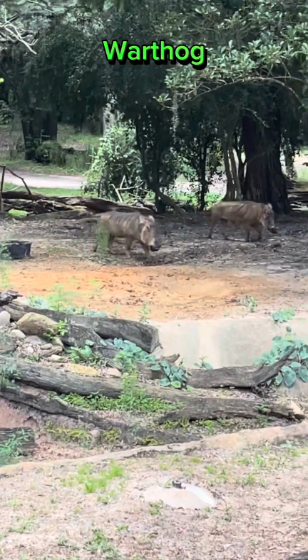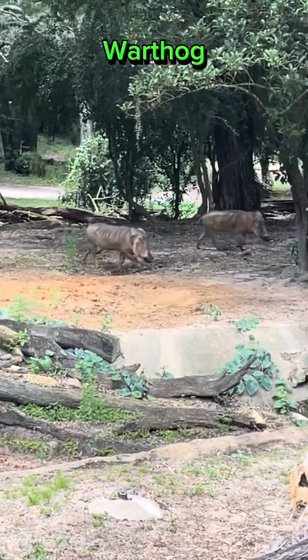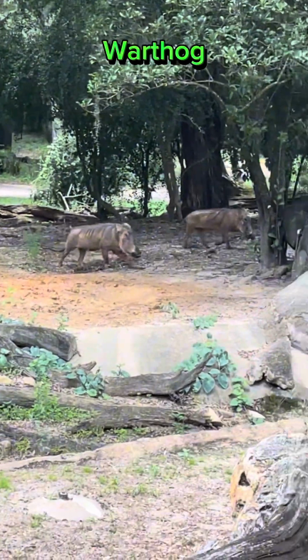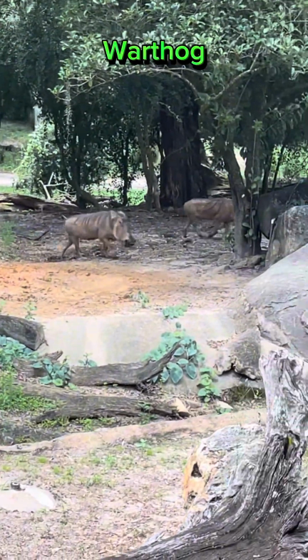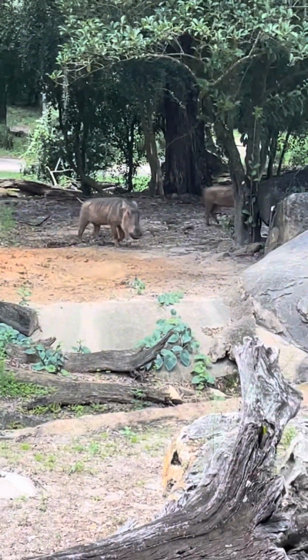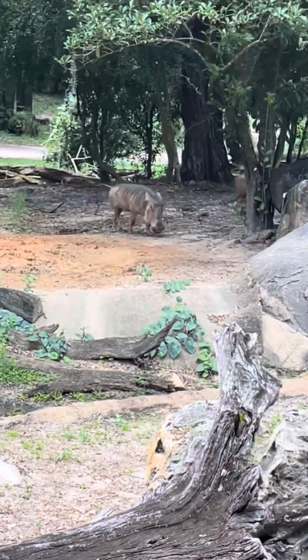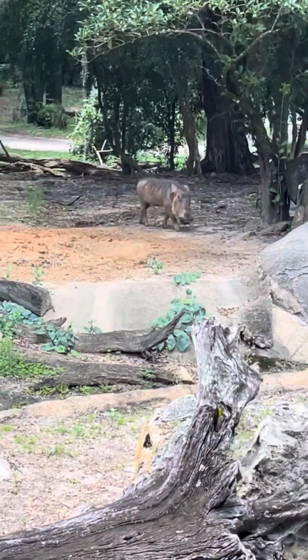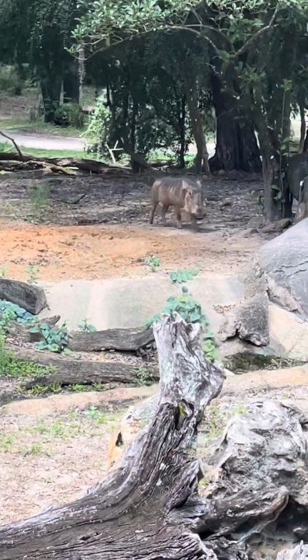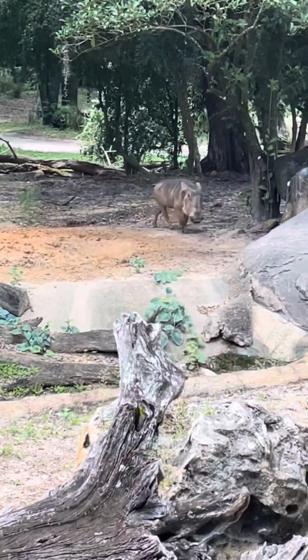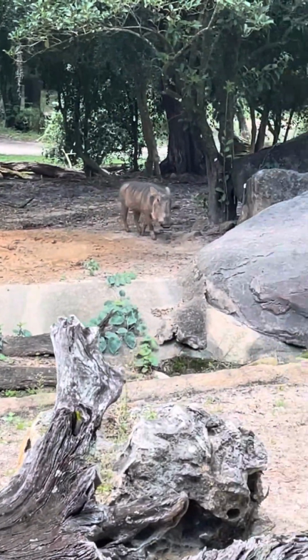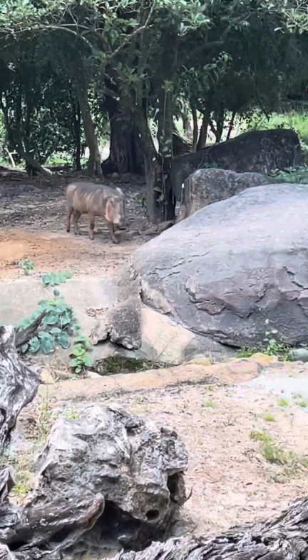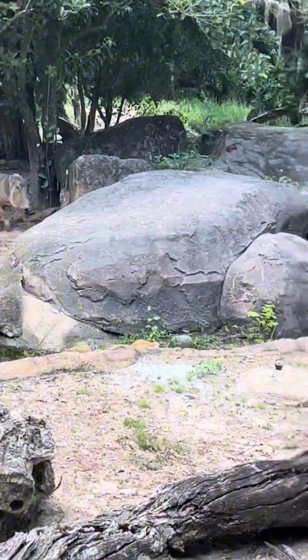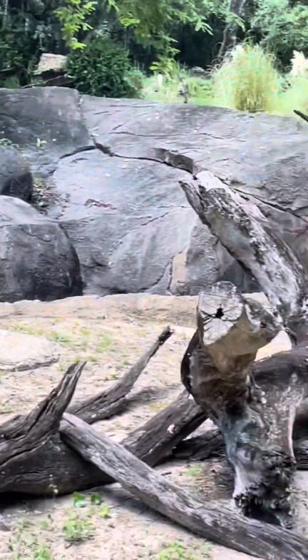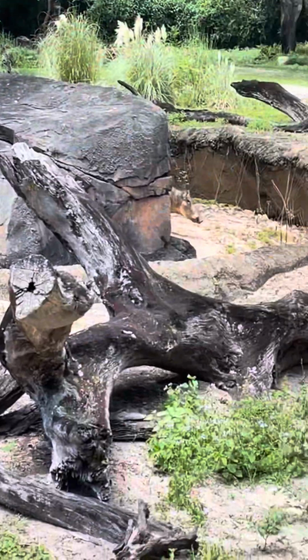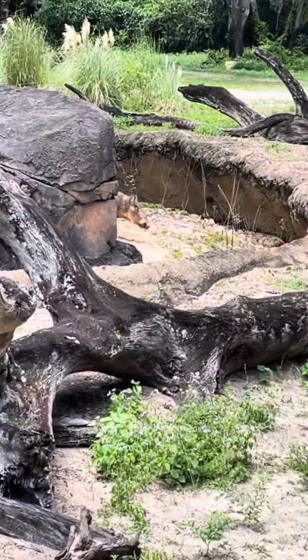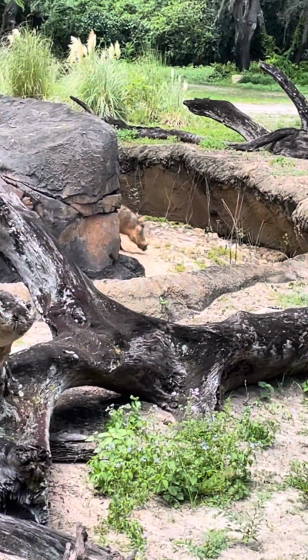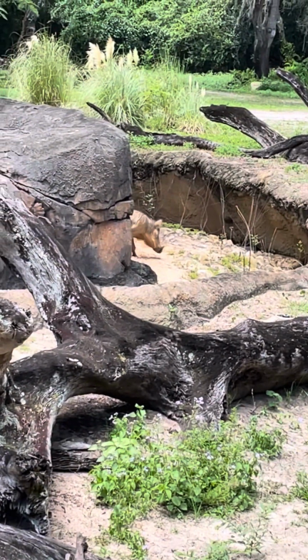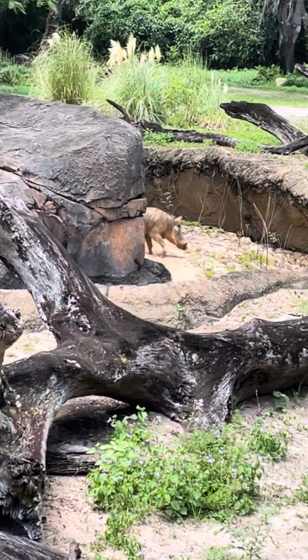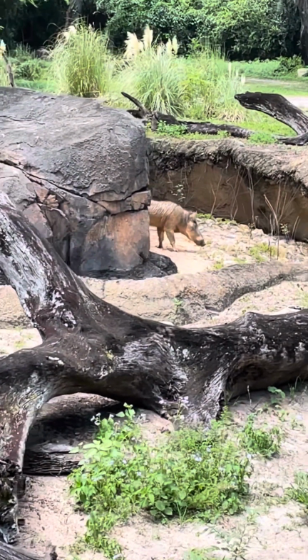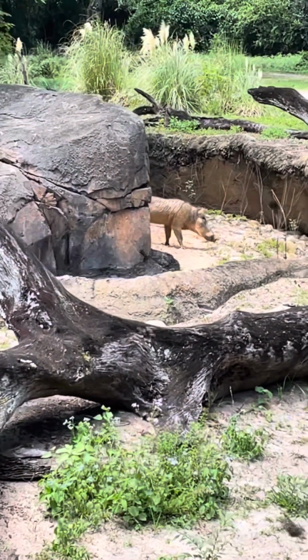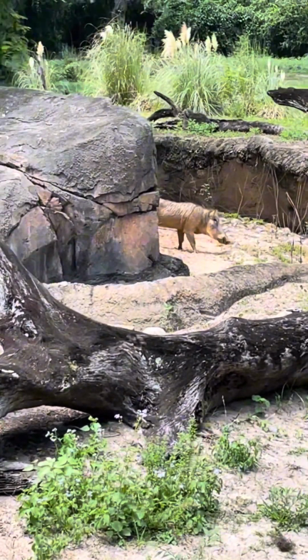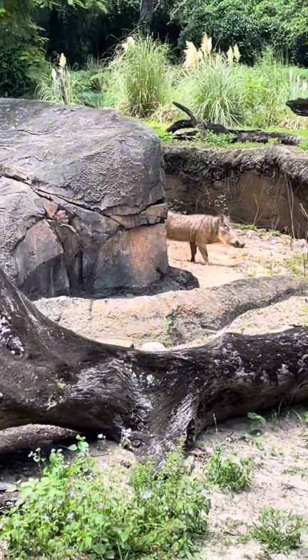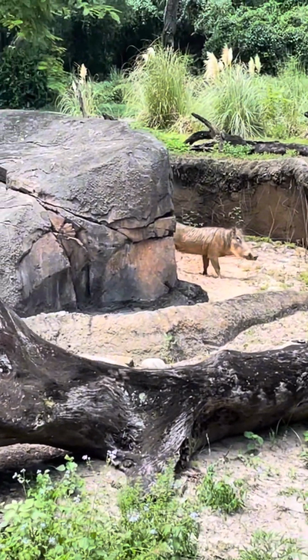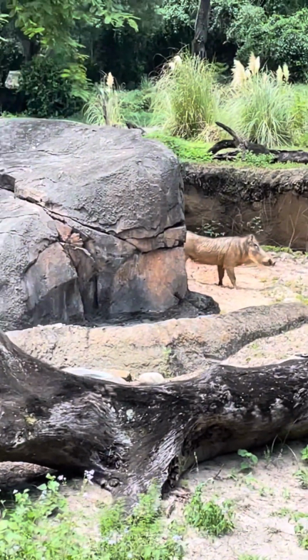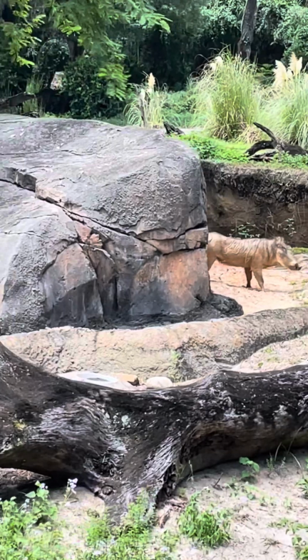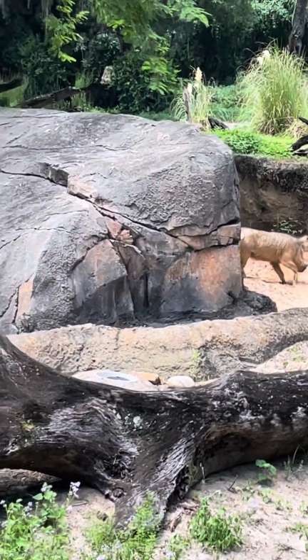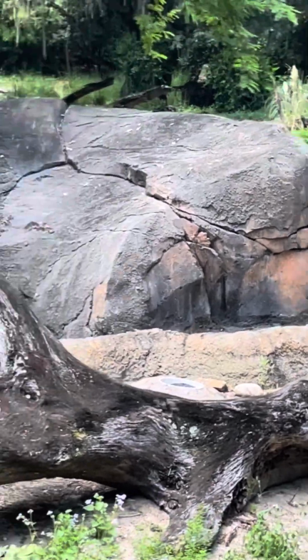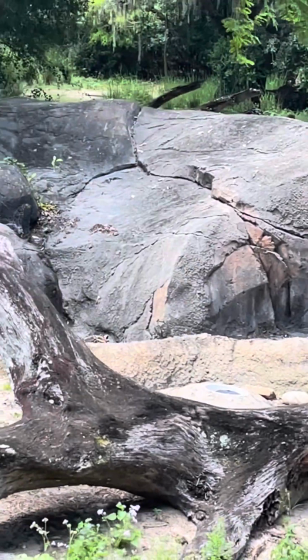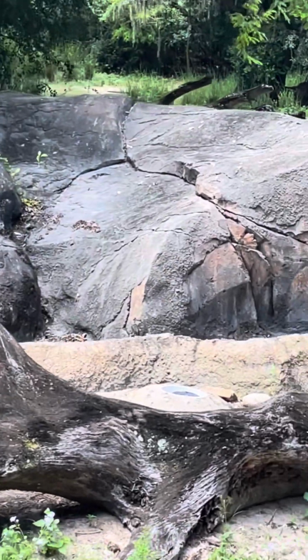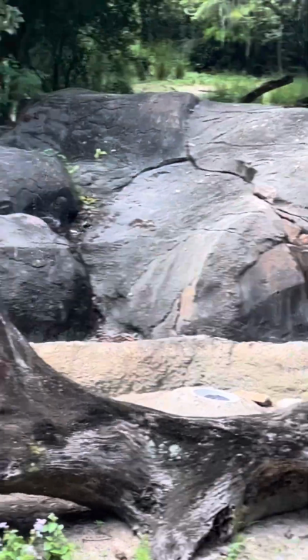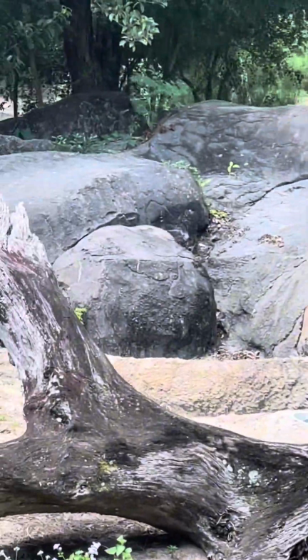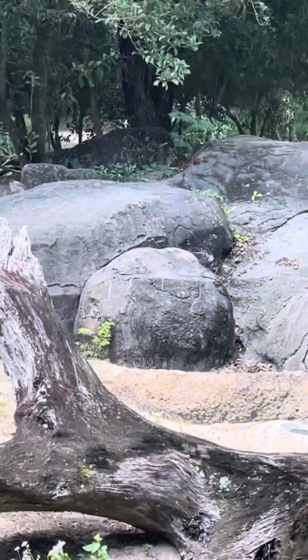Hi there, little Pumbaas! Now these are actually really young warthogs, and they are sisters. They'll get about double that size. You can see they're pretty muddy — it looks like they were rolling around in that mud.